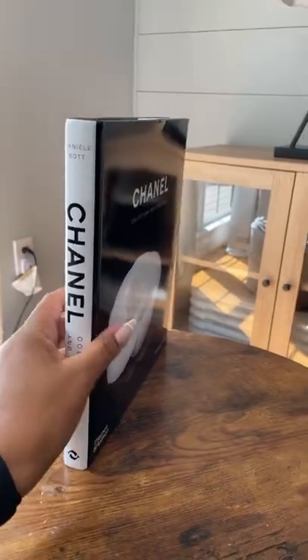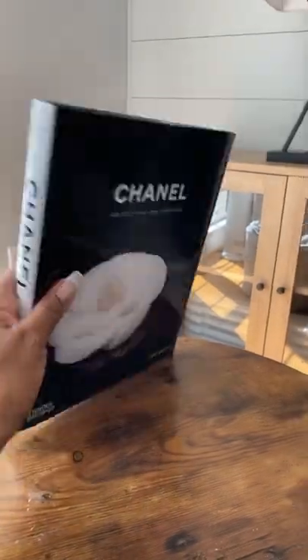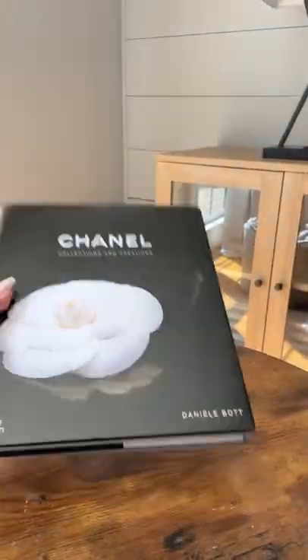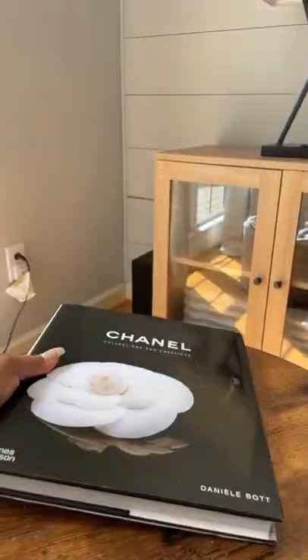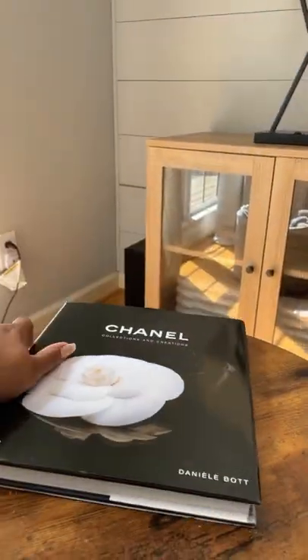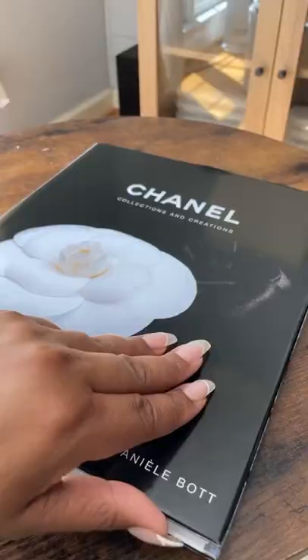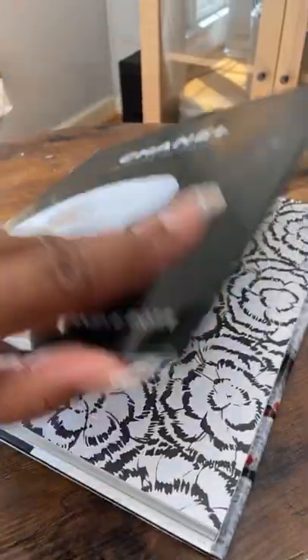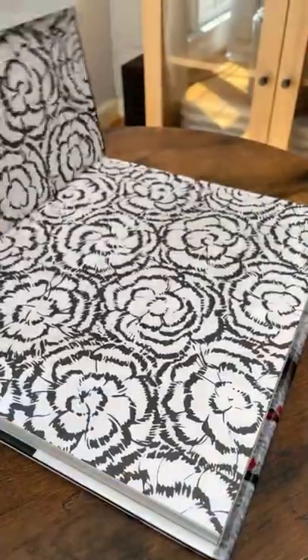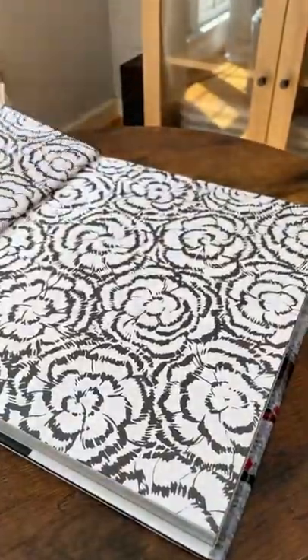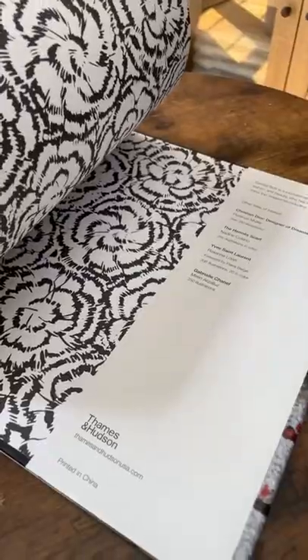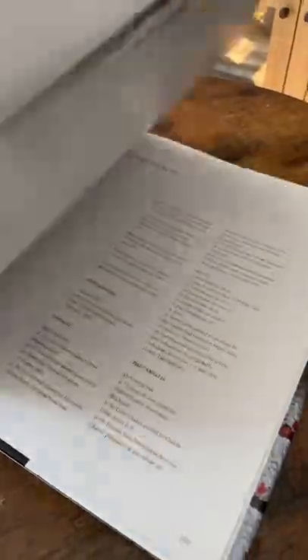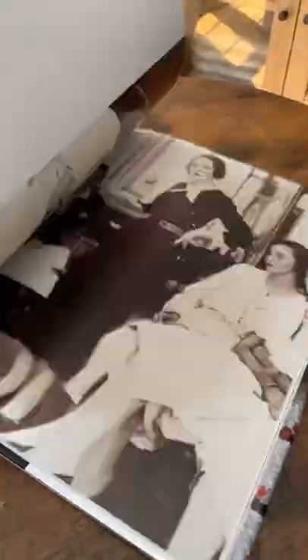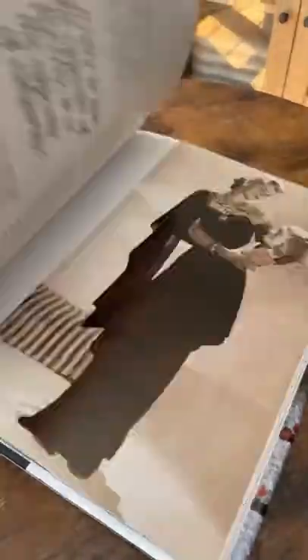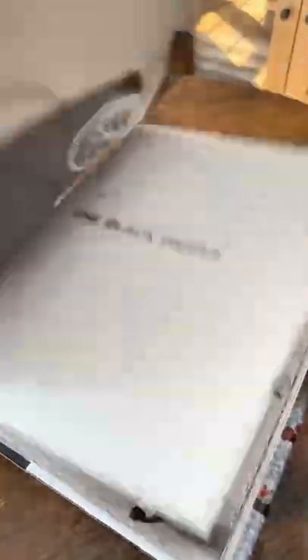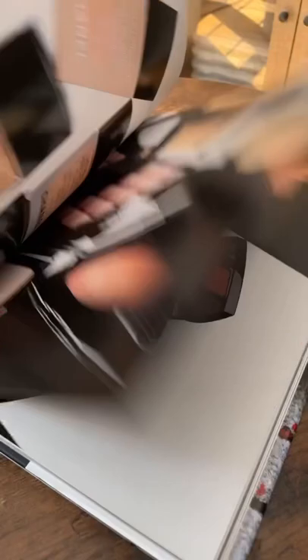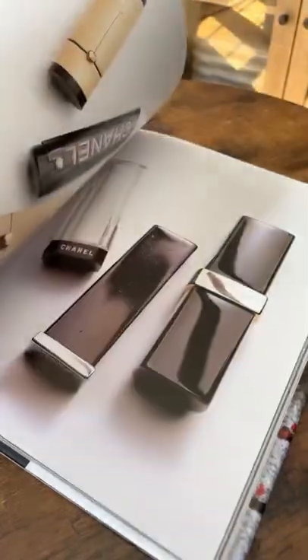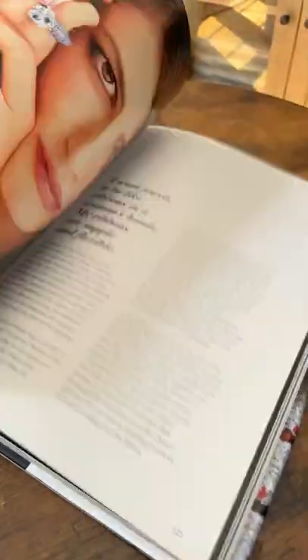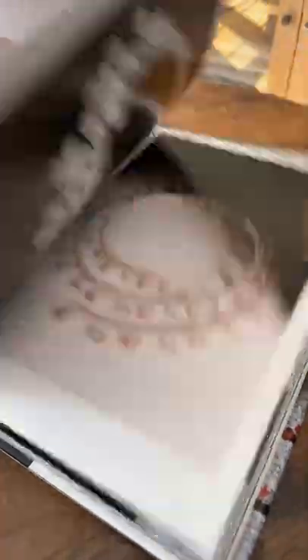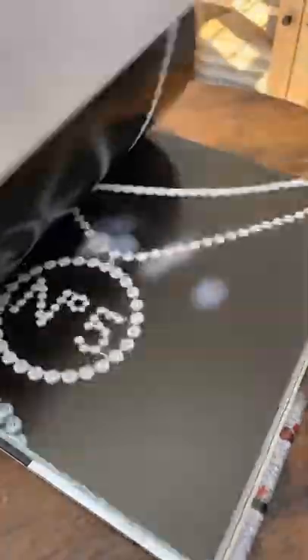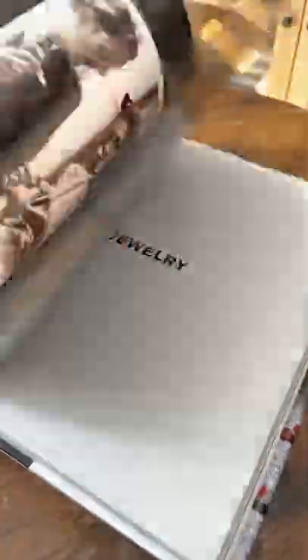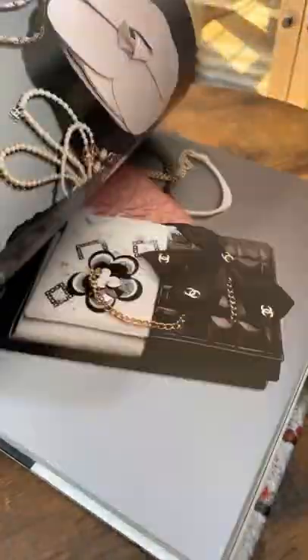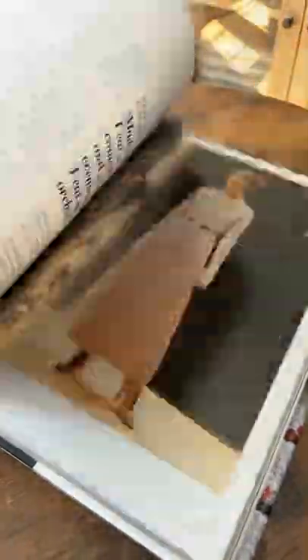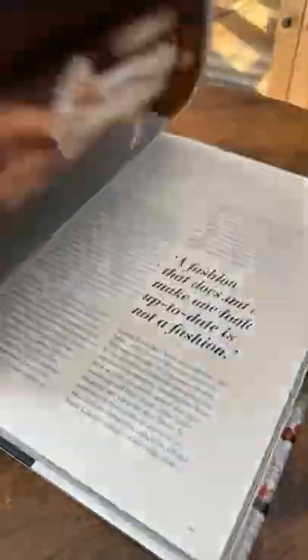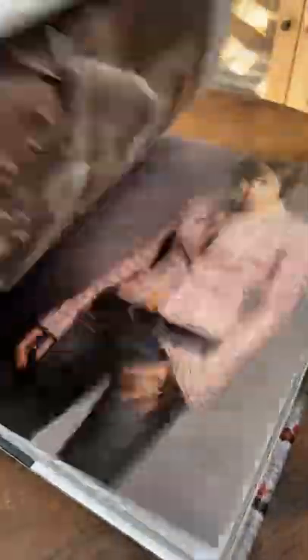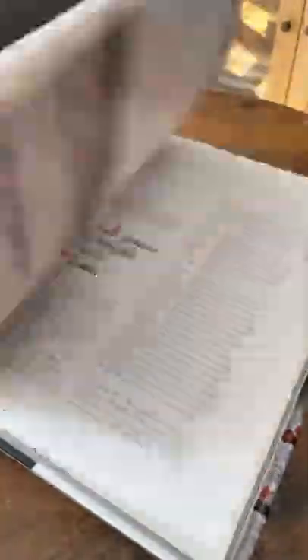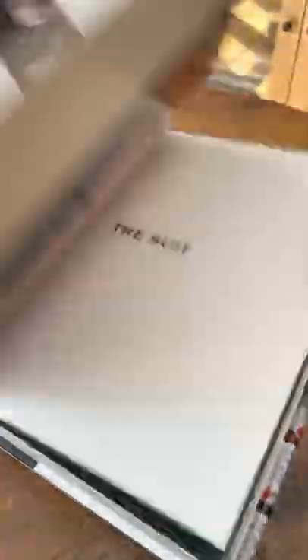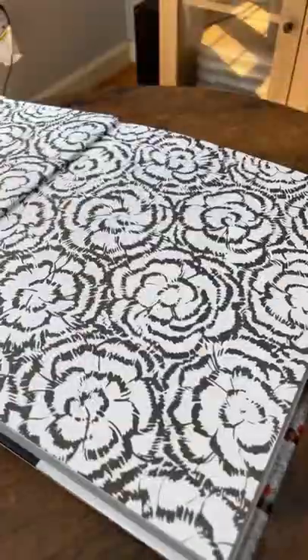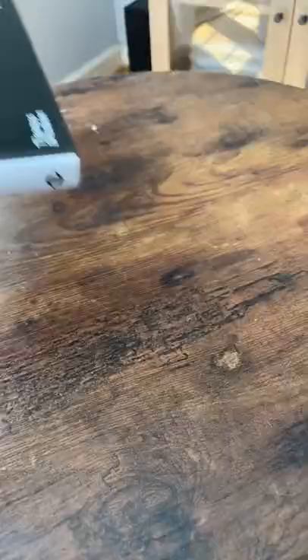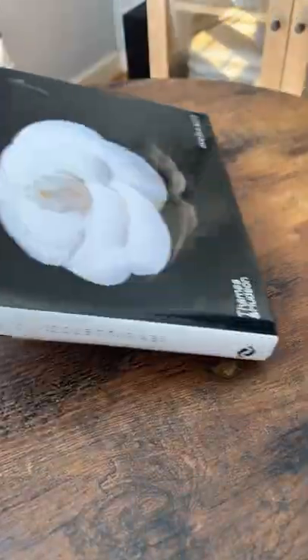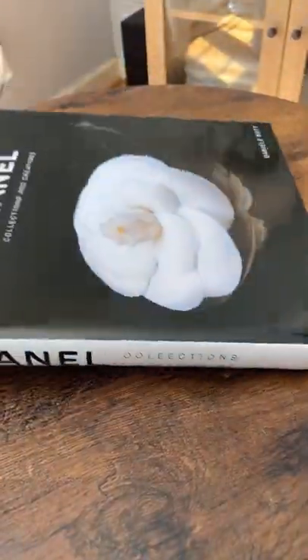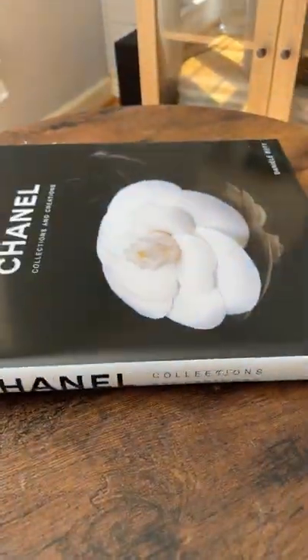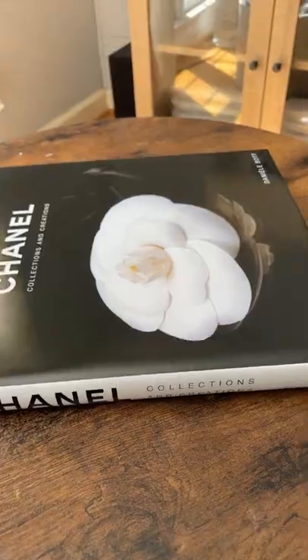I'm going to use this book as well as the Elements of Style book to stack on my coffee table, just to add a little bit of dimension. And then I'll add some floral elements on top of that.